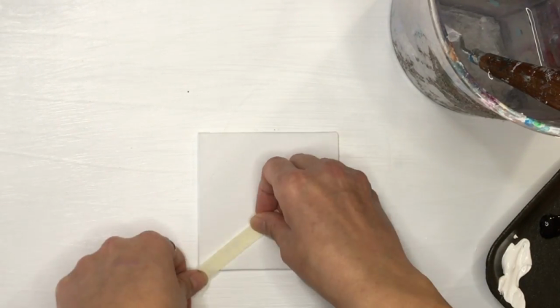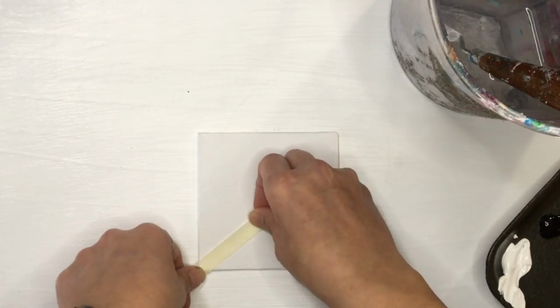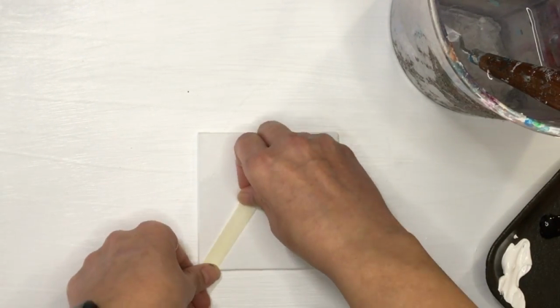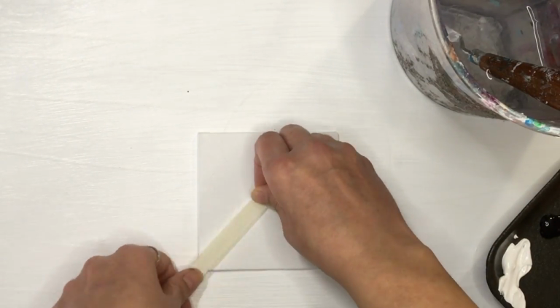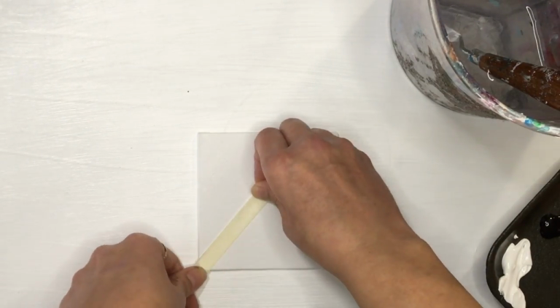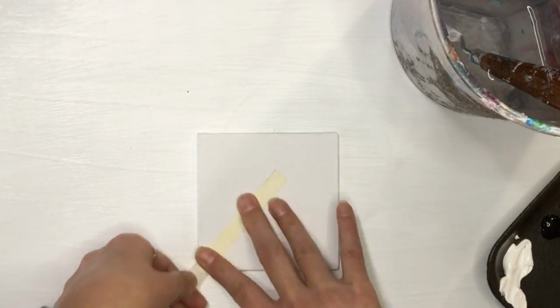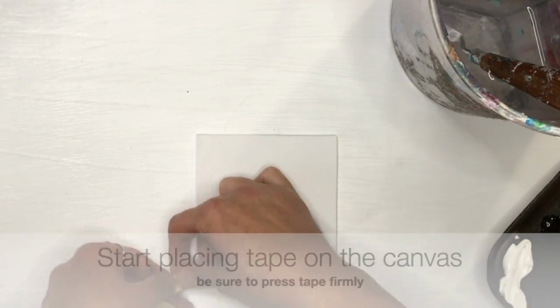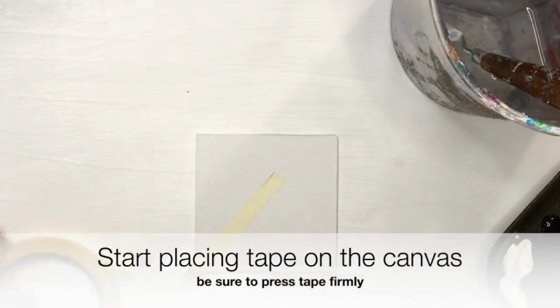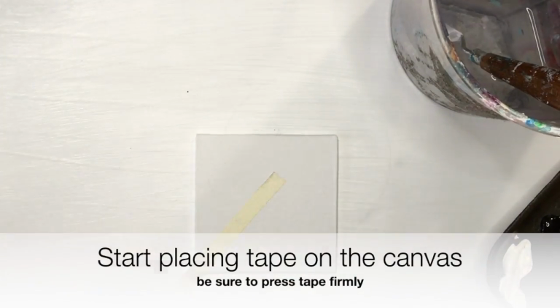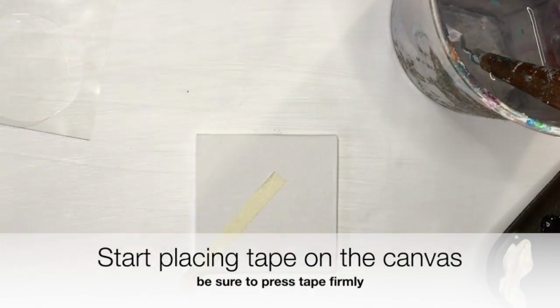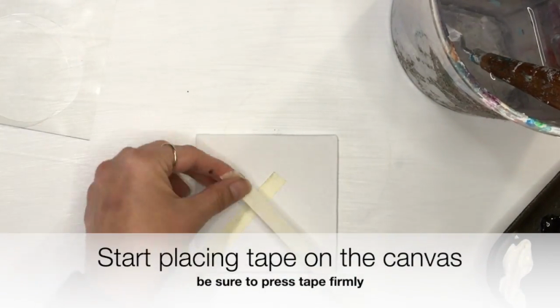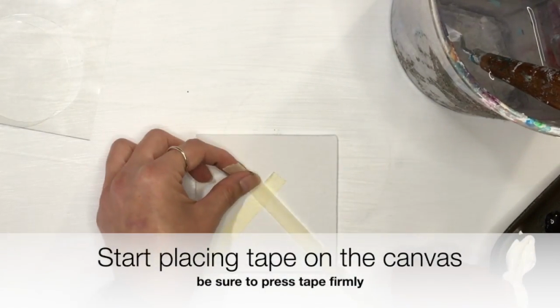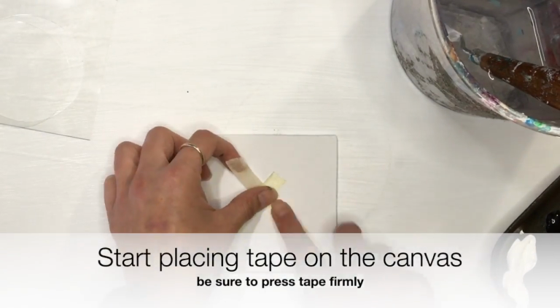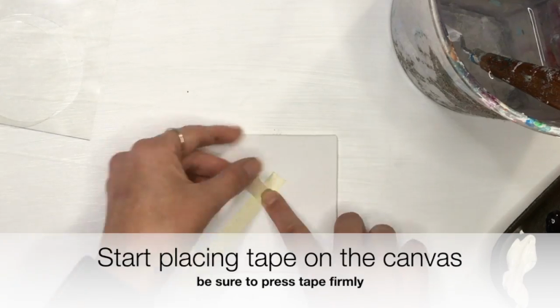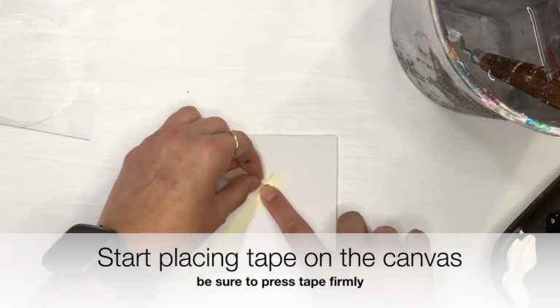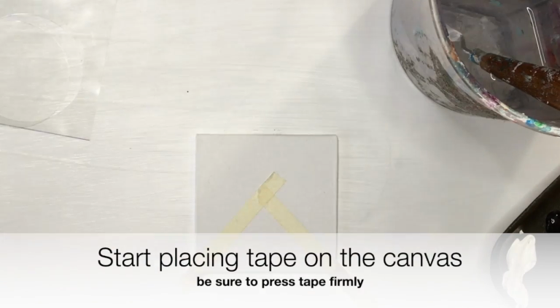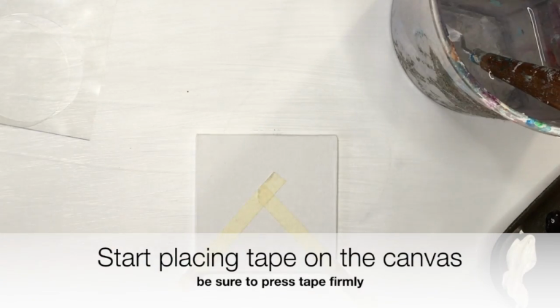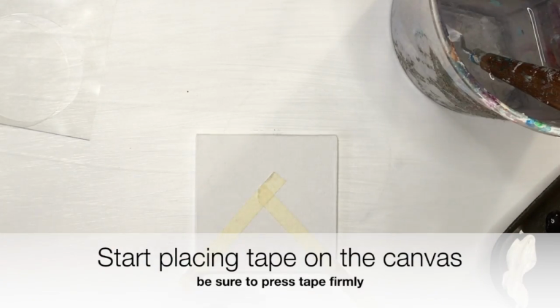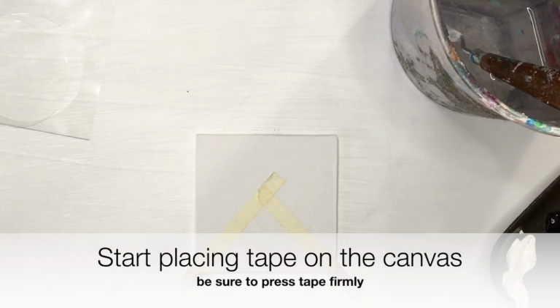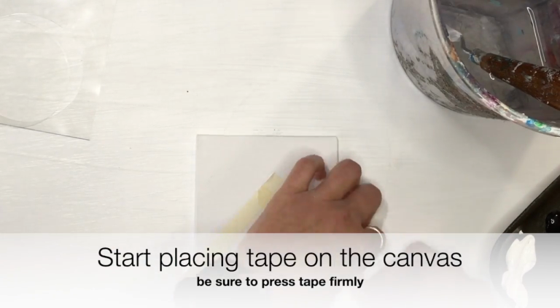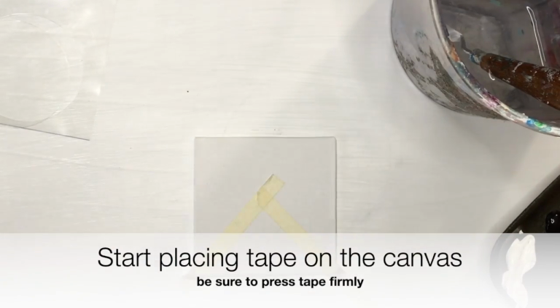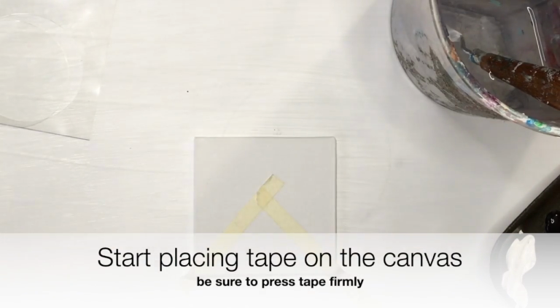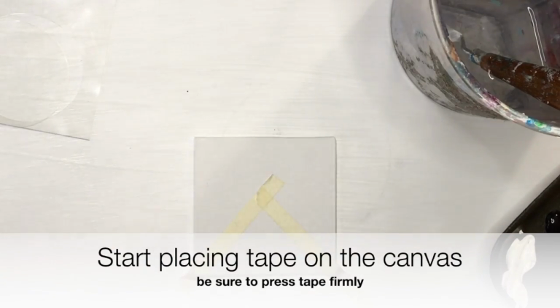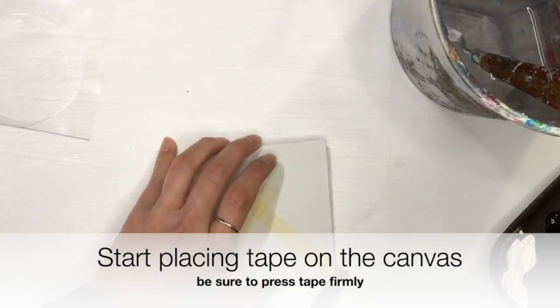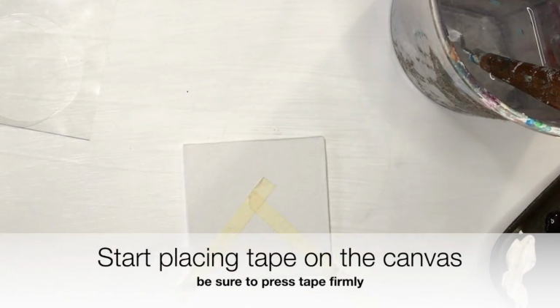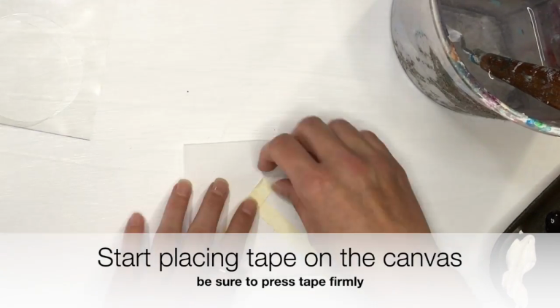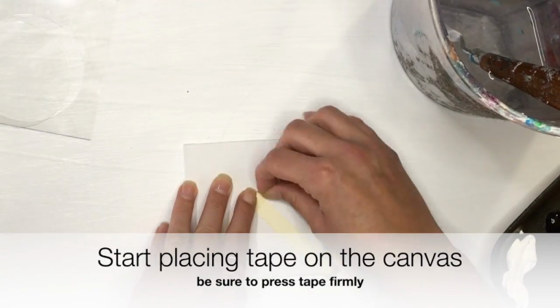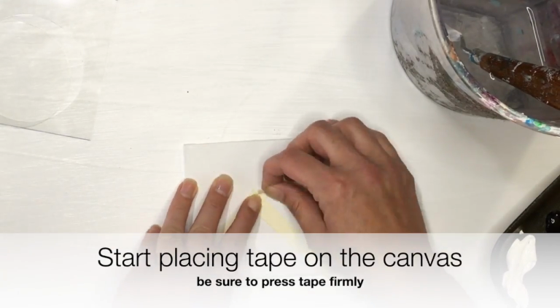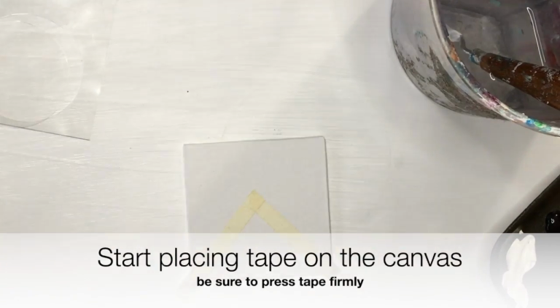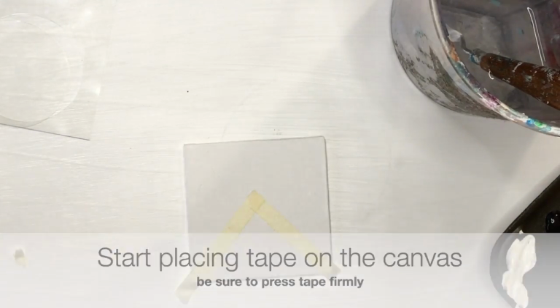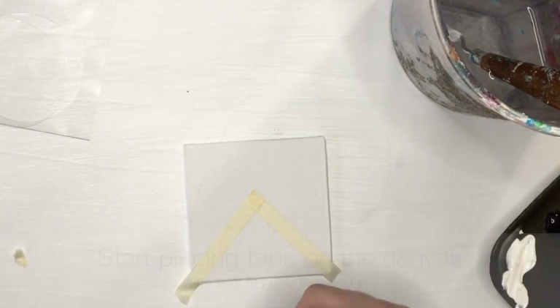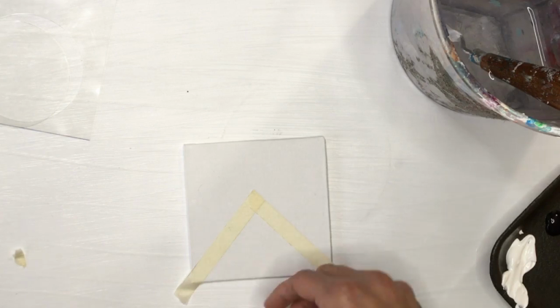You'll start by placing the tape on the canvas. You want to be sure you press firmly in order to get a good seal so the paint doesn't seep through.